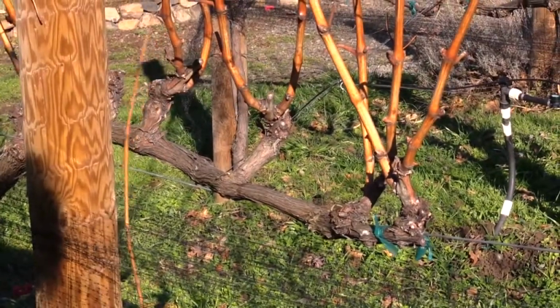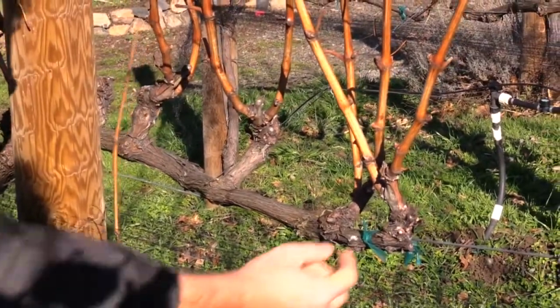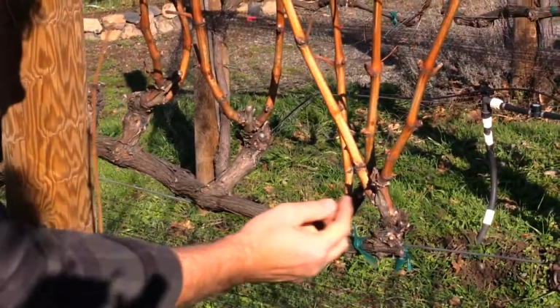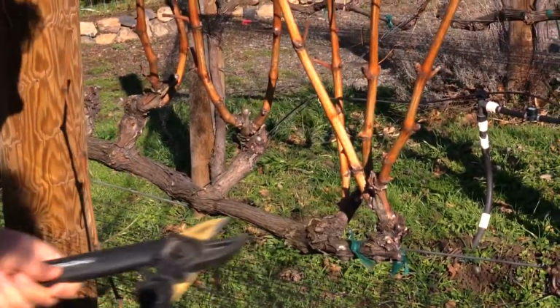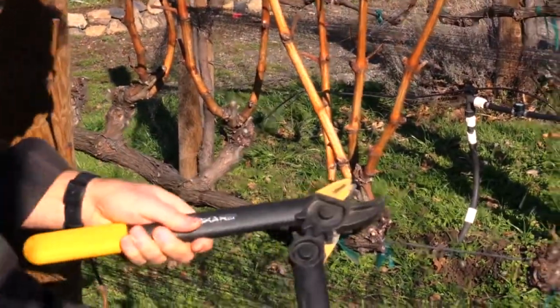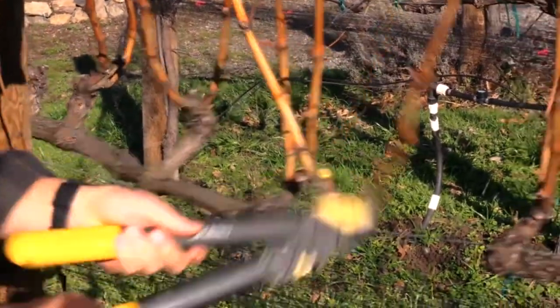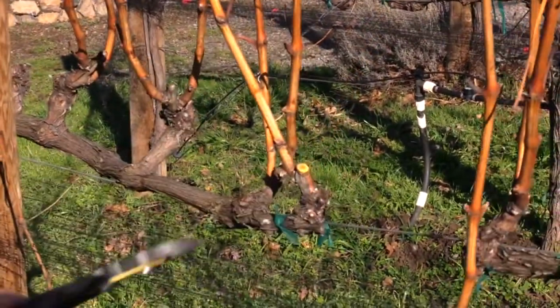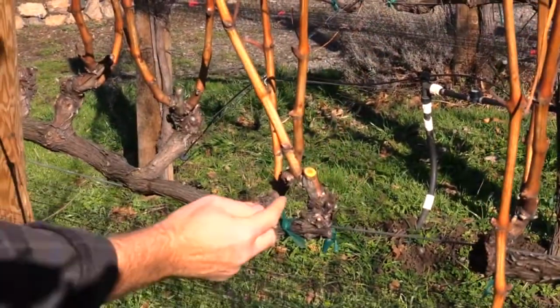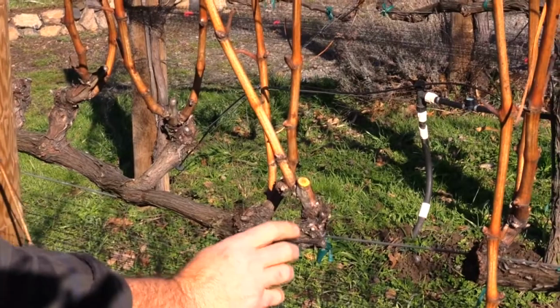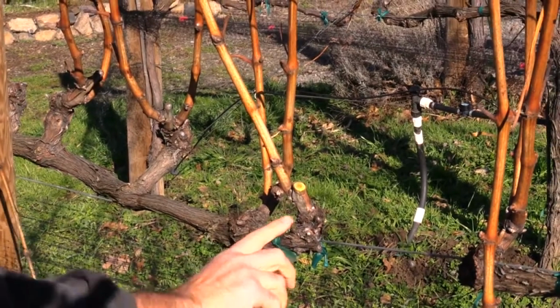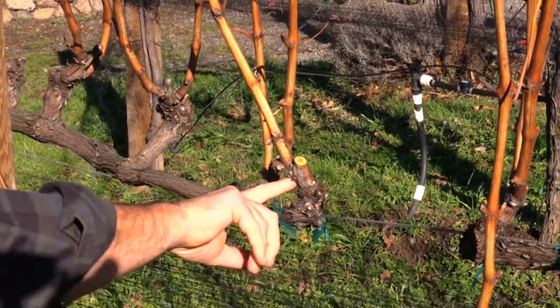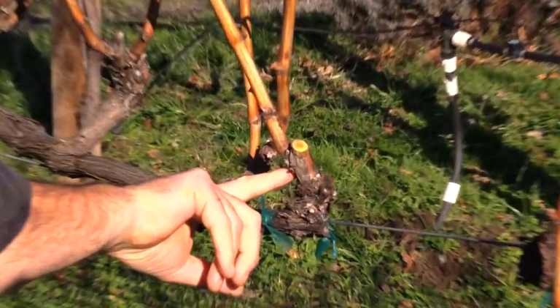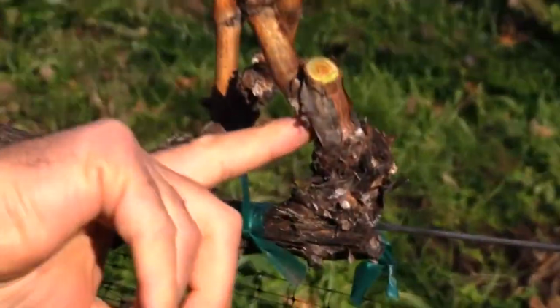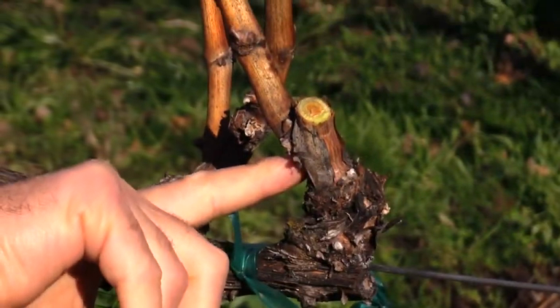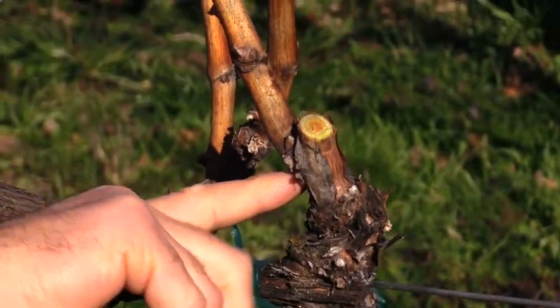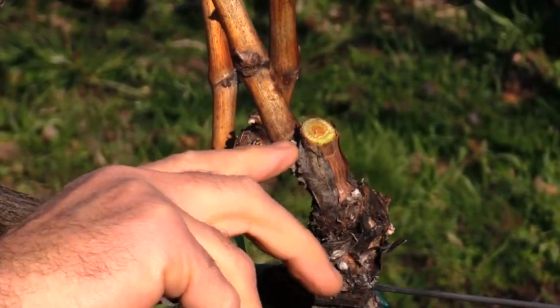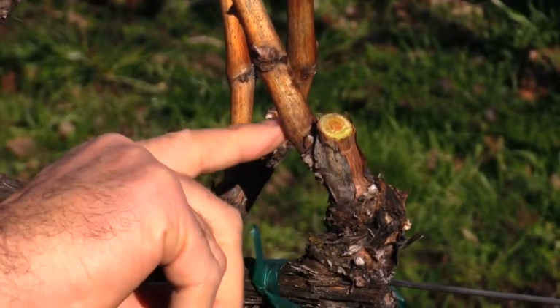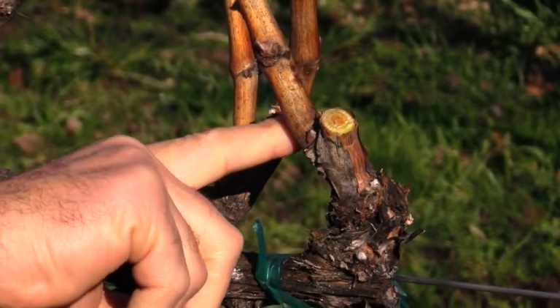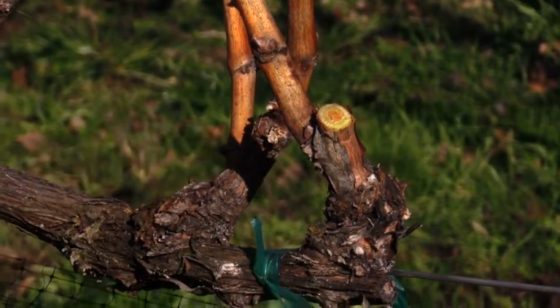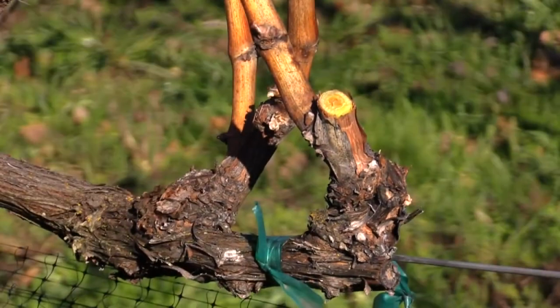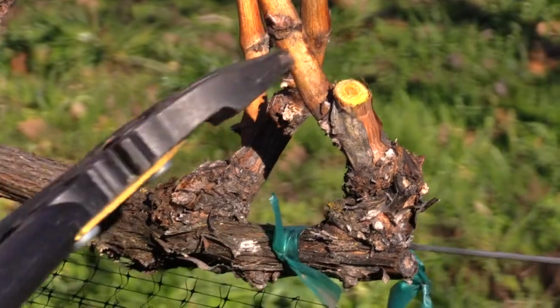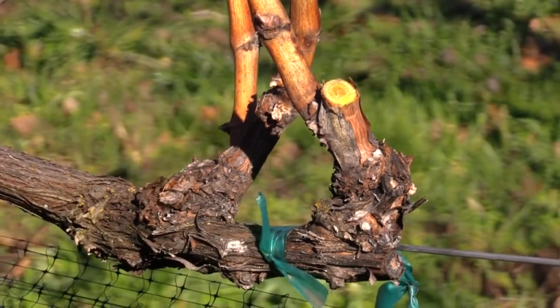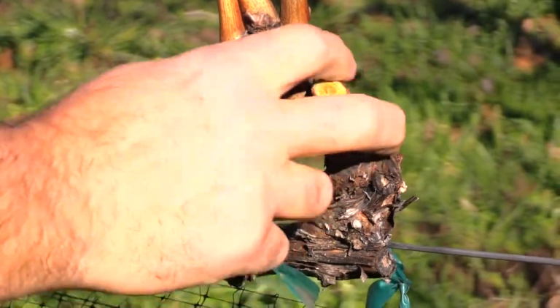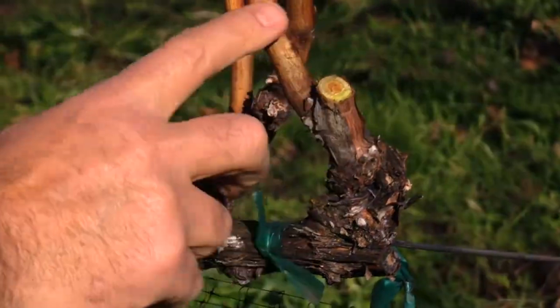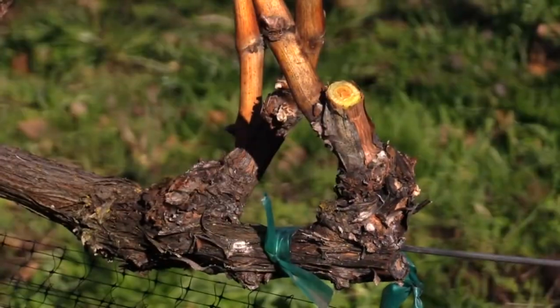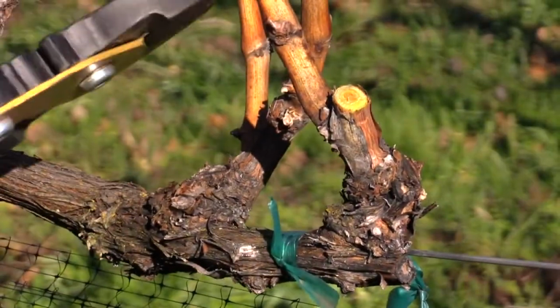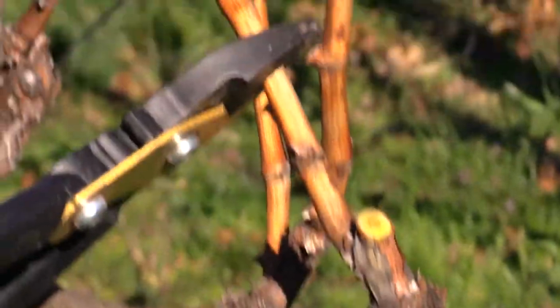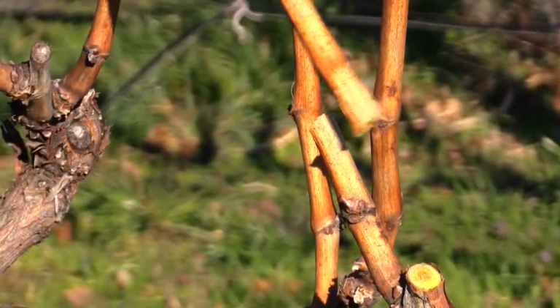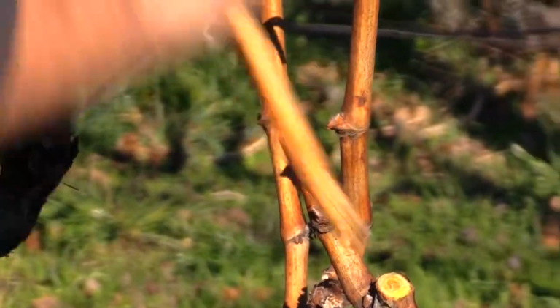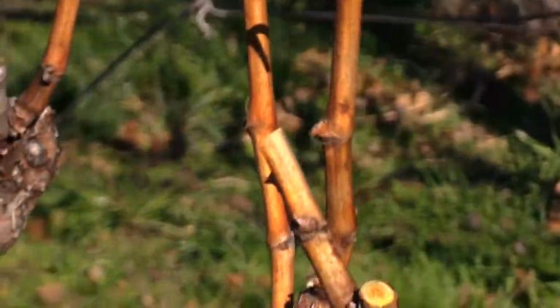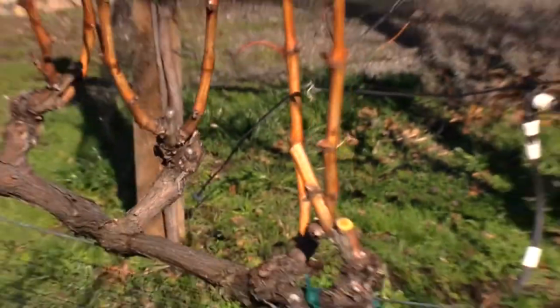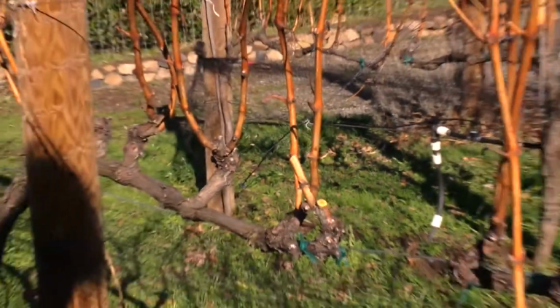So what I'm trying to do is get down to two buds. There's a bud down here but I don't count that as a basal bud — this bud and this bud on the other side are my two buds. This is the last one, so I'm actually going to leave three down here. And this is the deadwood.